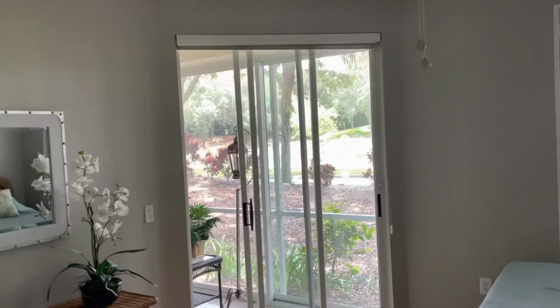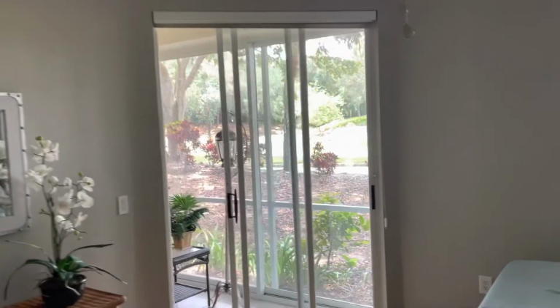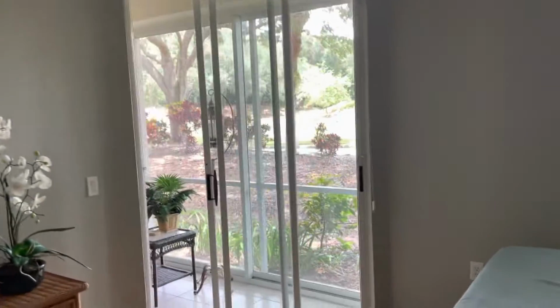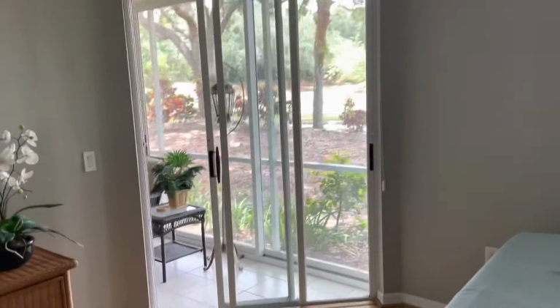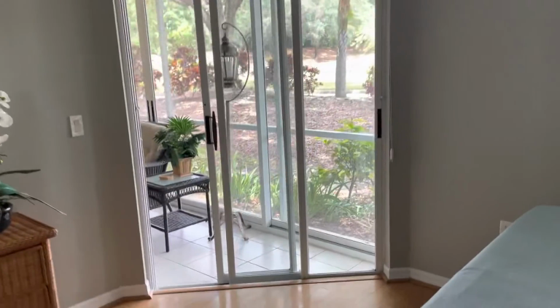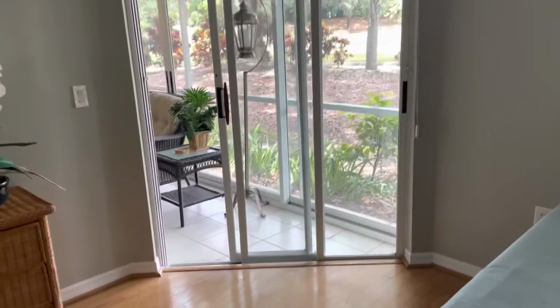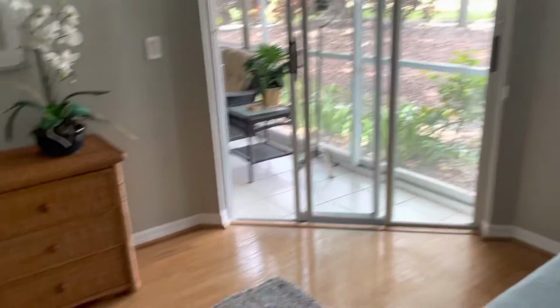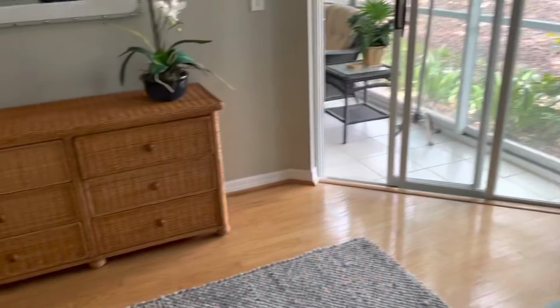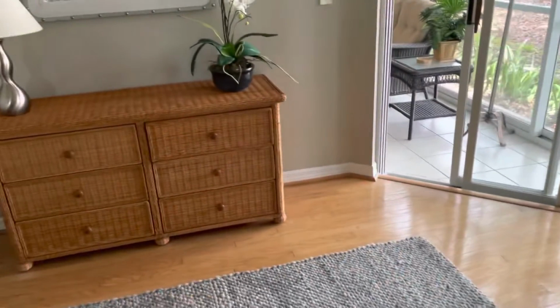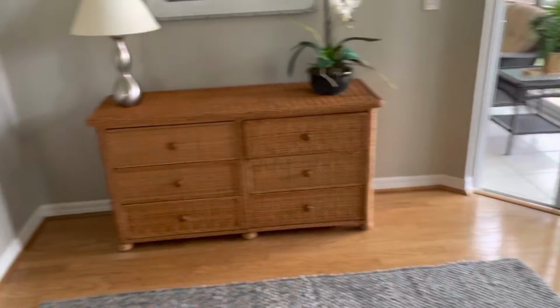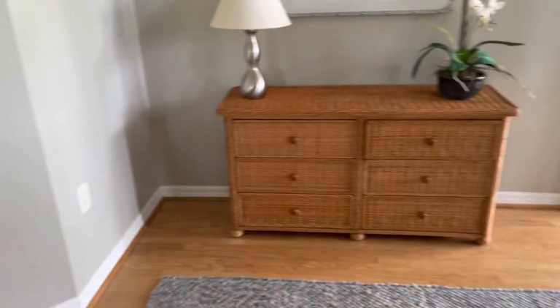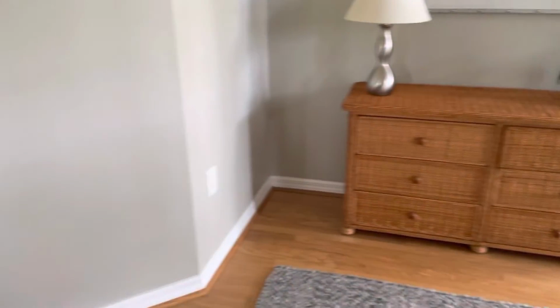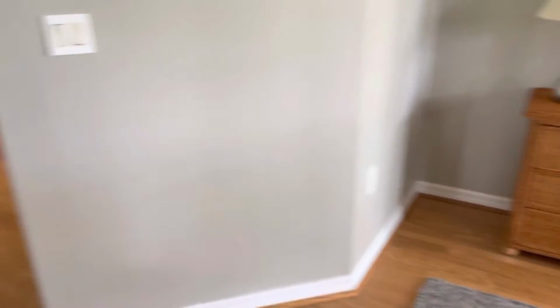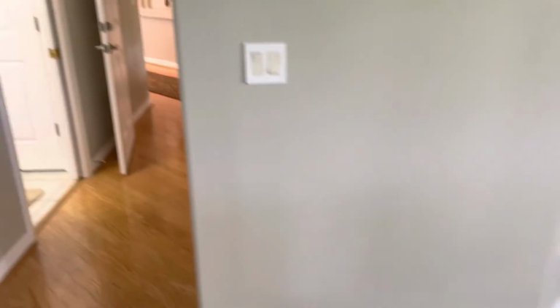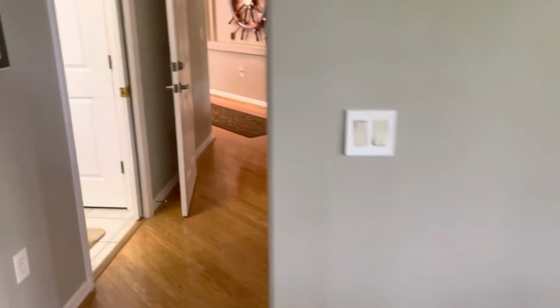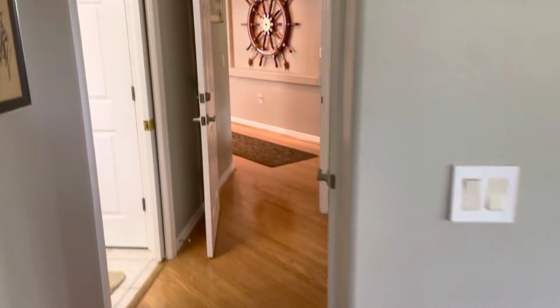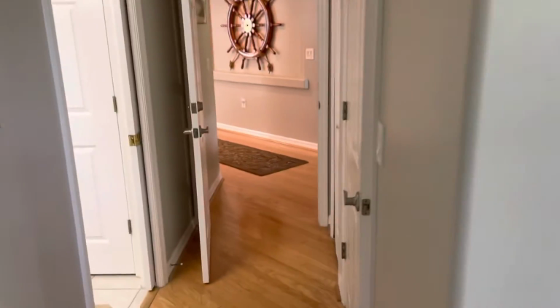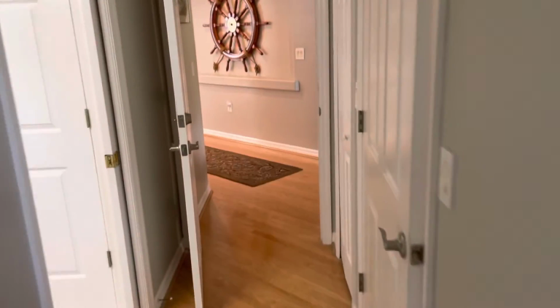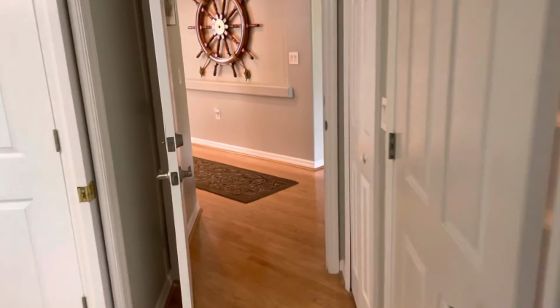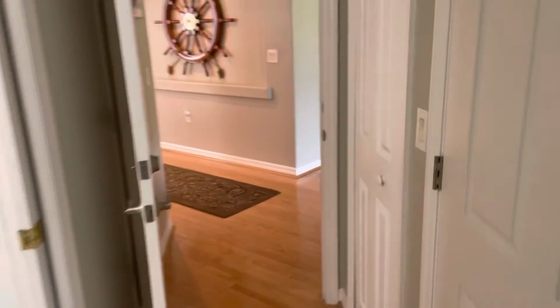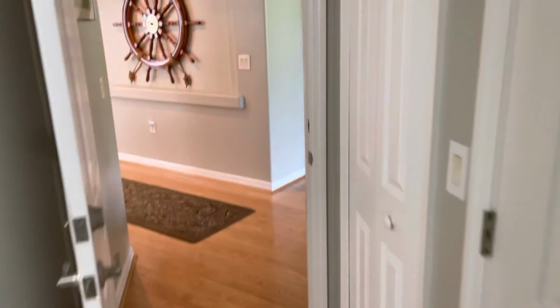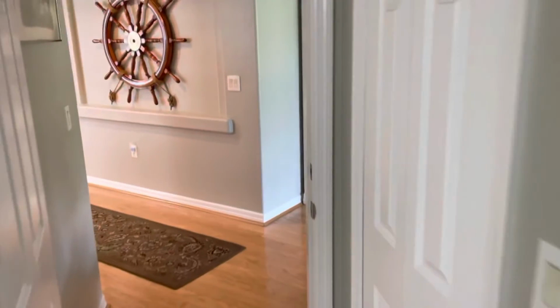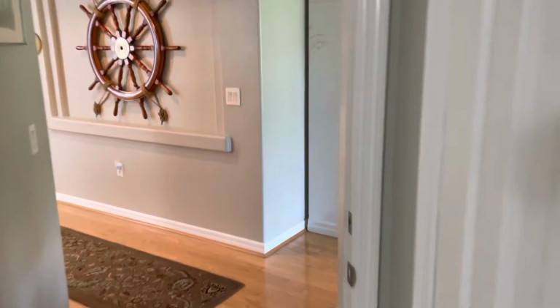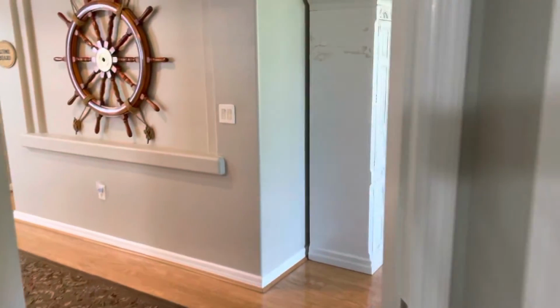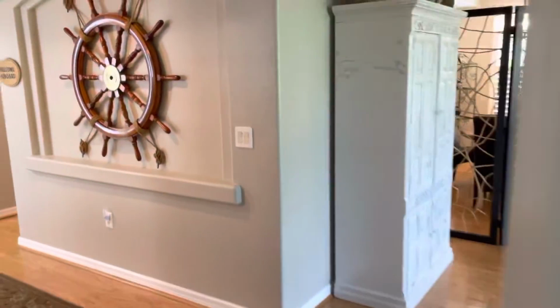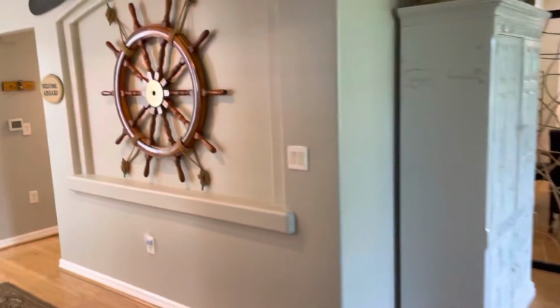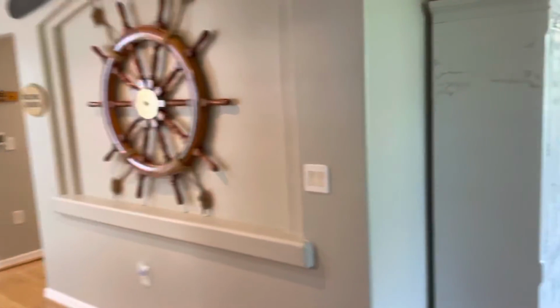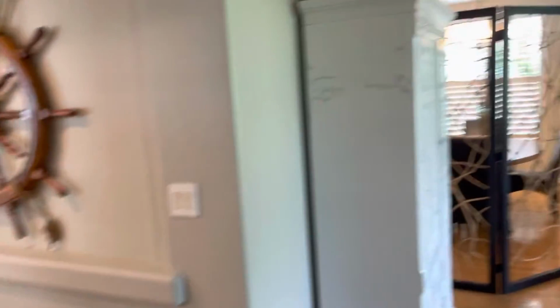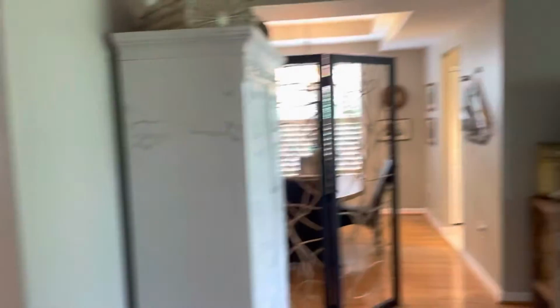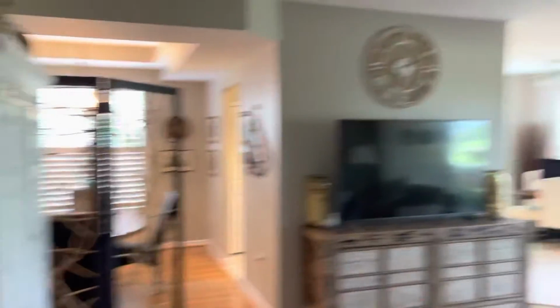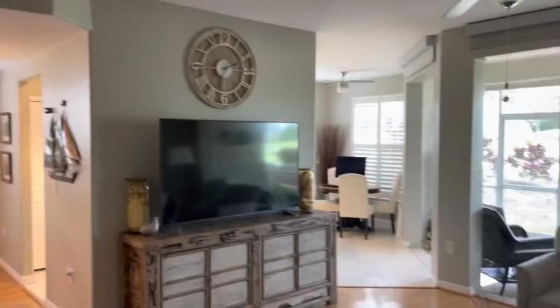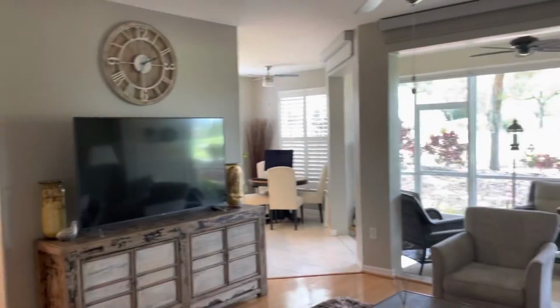There are sliders out to the patio from the master as well. I think that about does it.